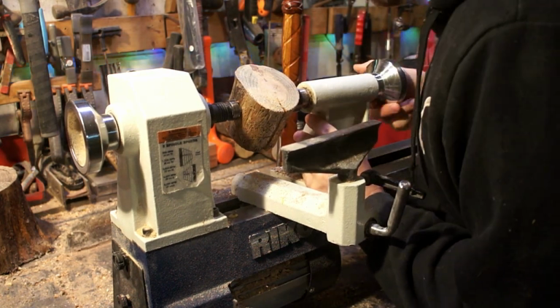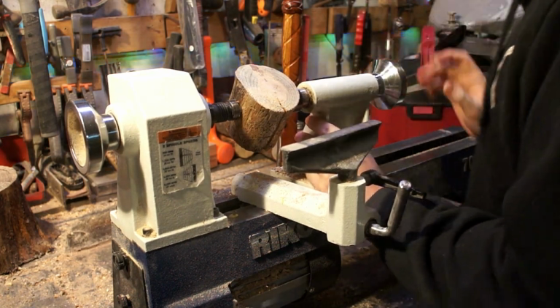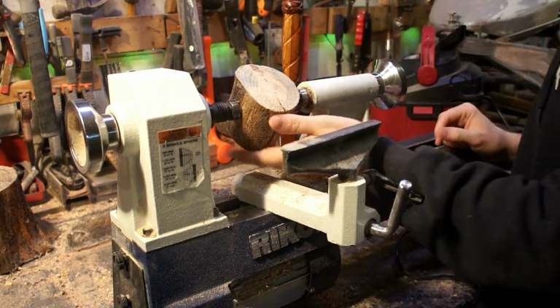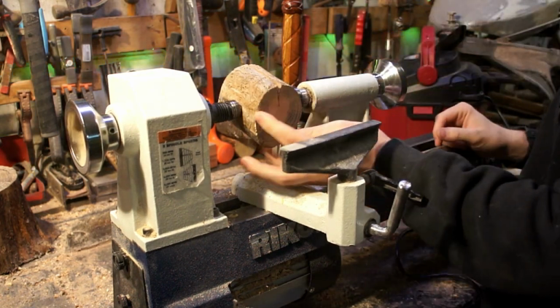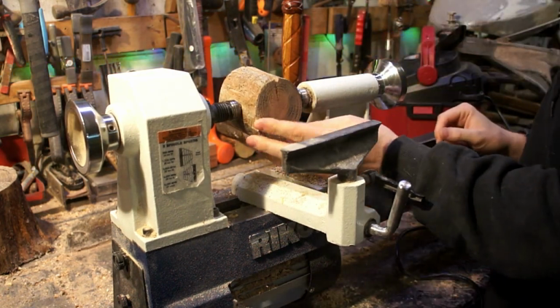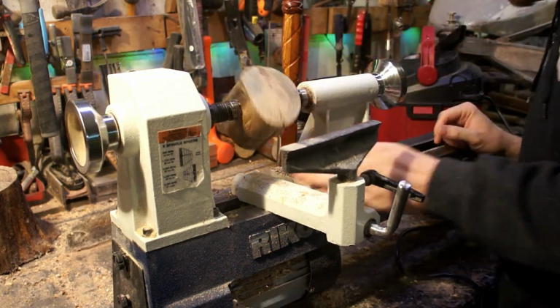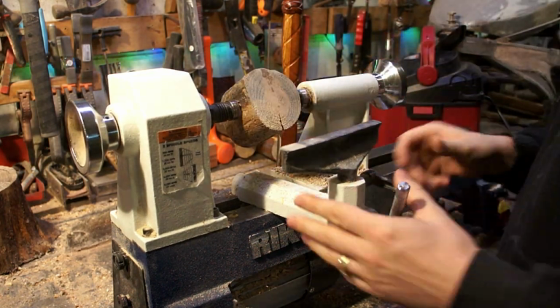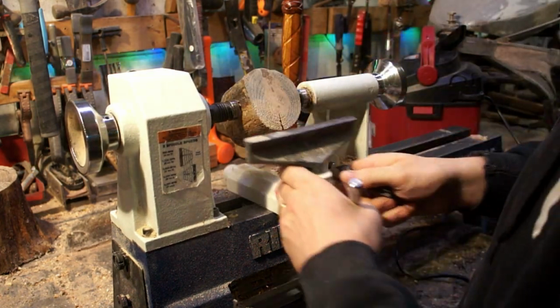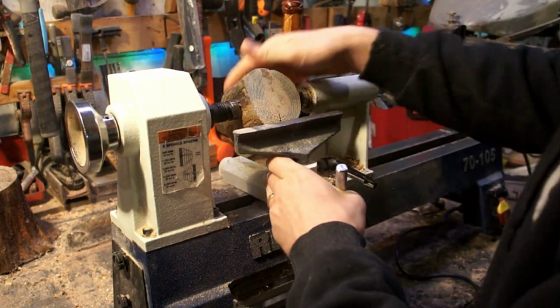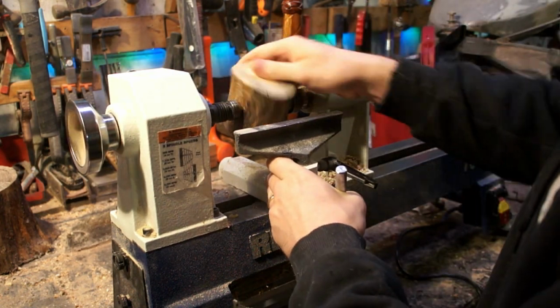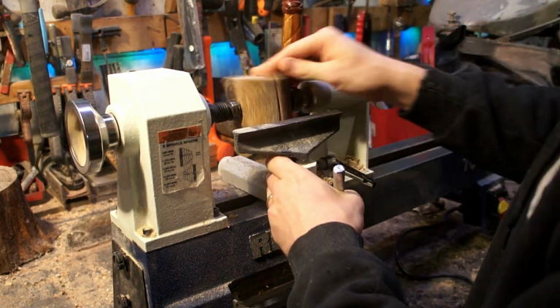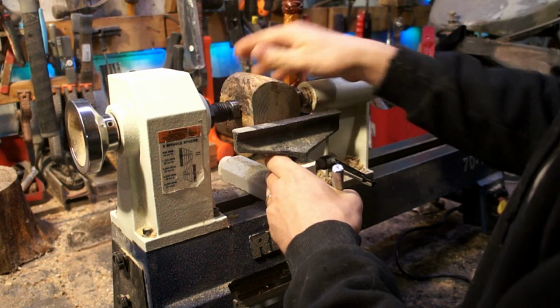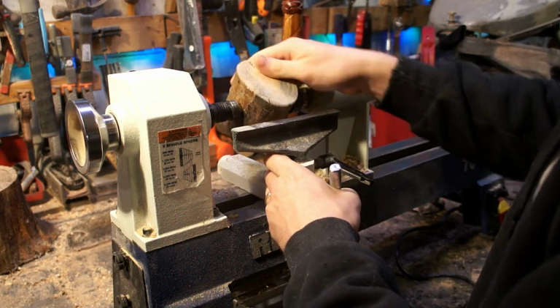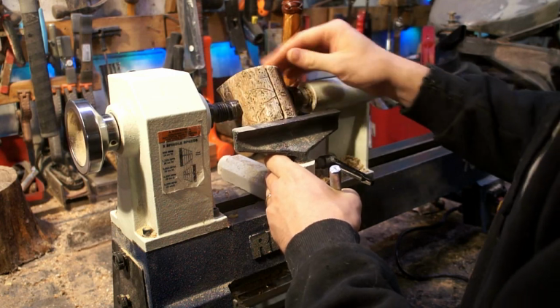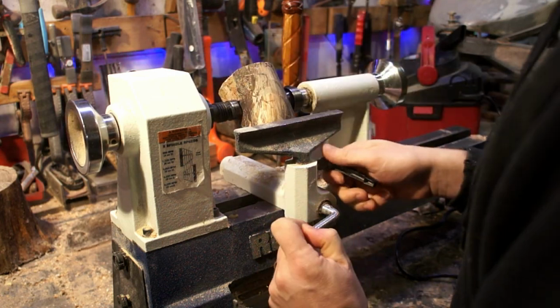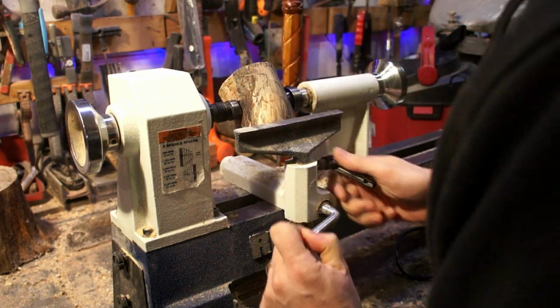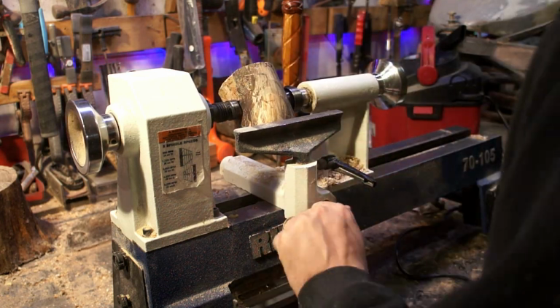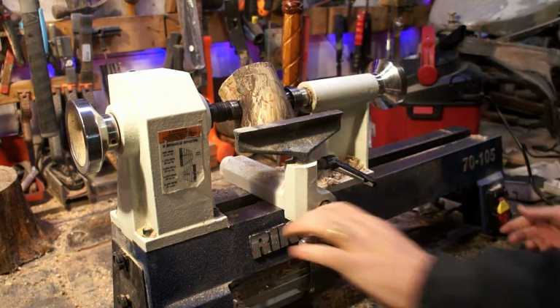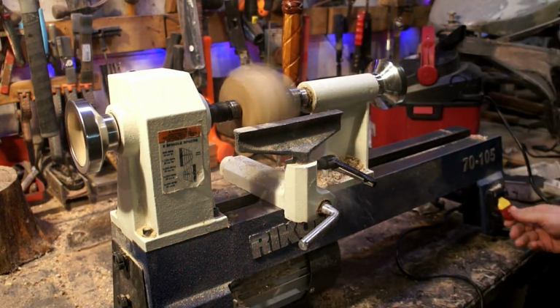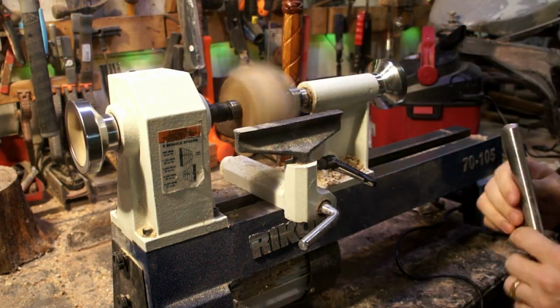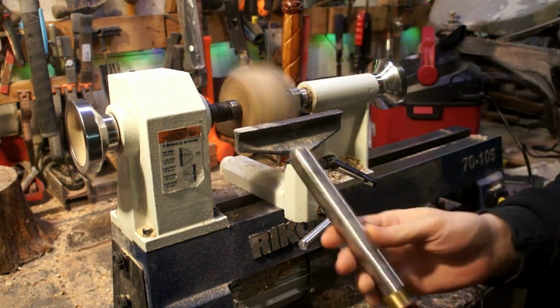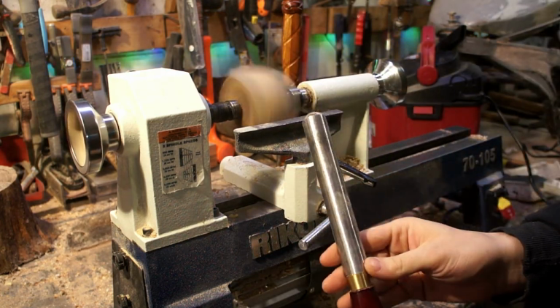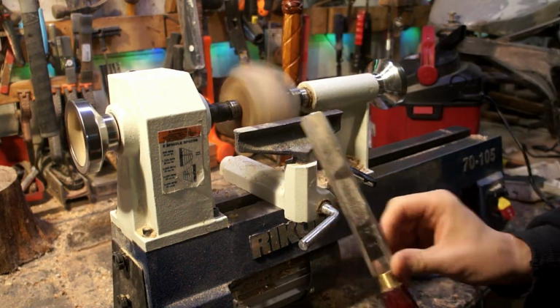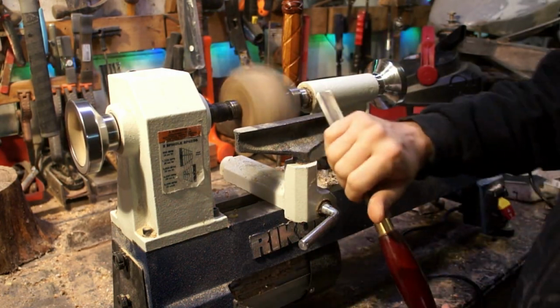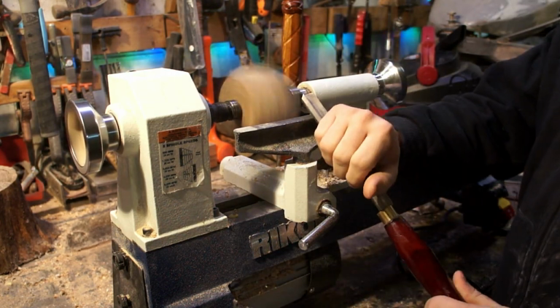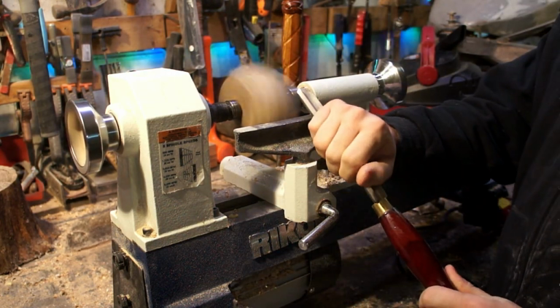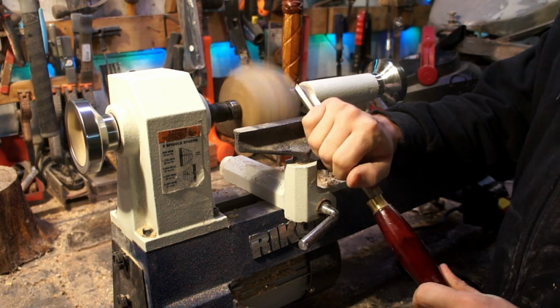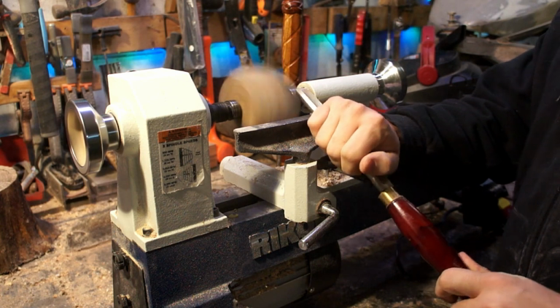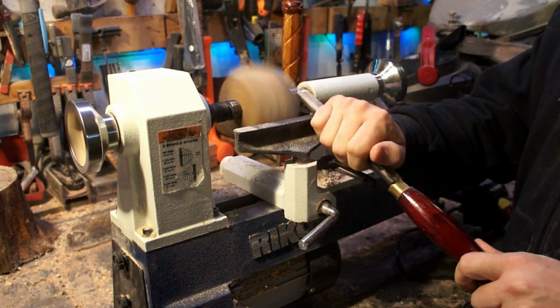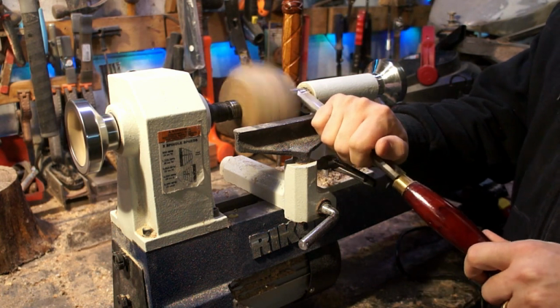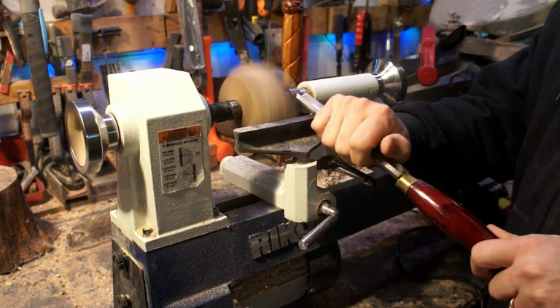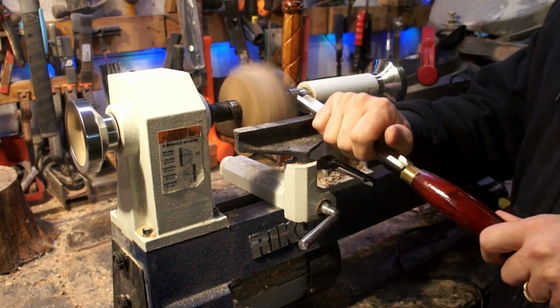If you guys have any tips or tricks, please feel free to leave them in the comments below. I'll try to point out all my mistakes for any other beginner woodturners out there and we can kind of learn together.